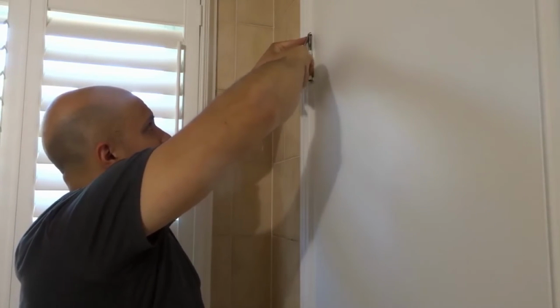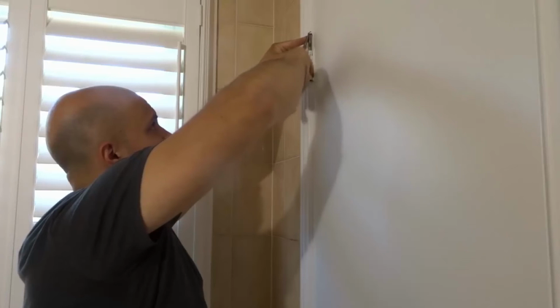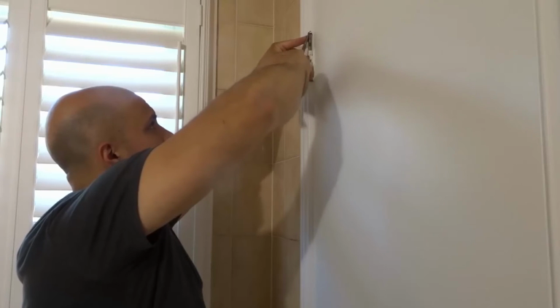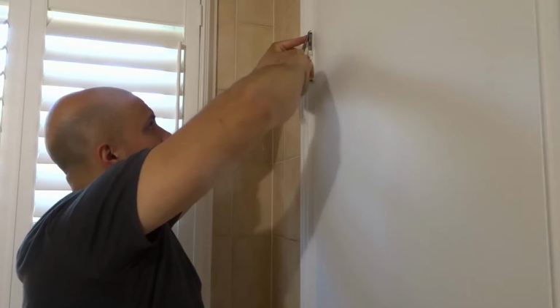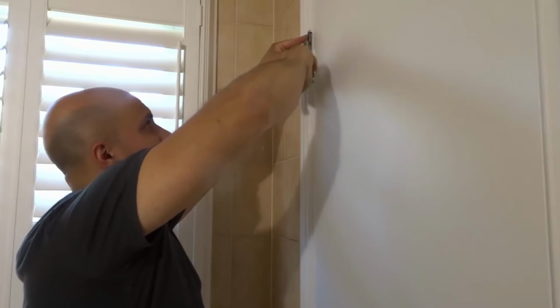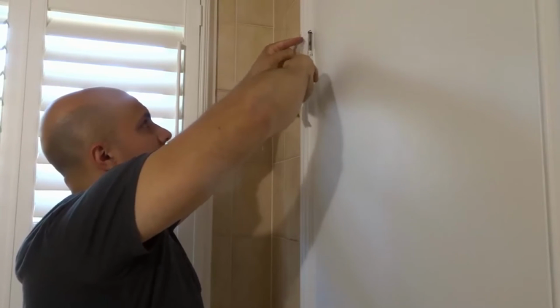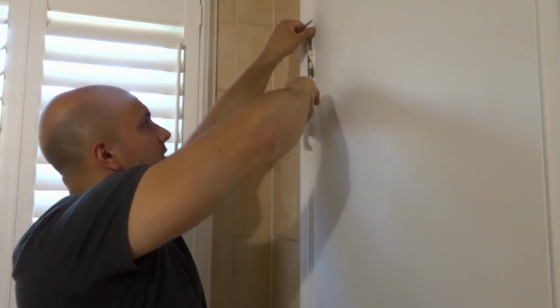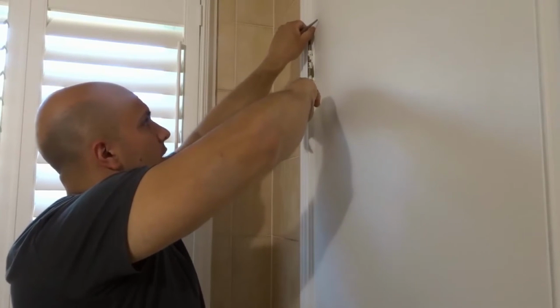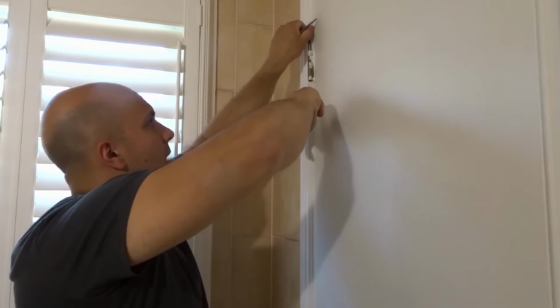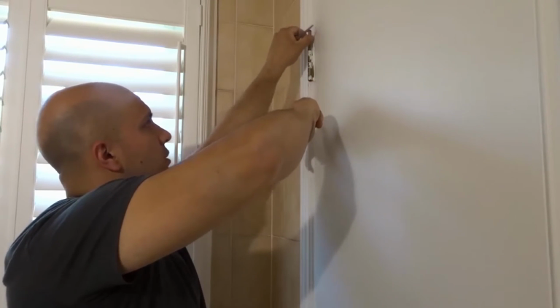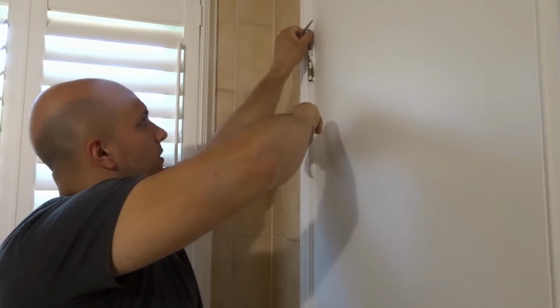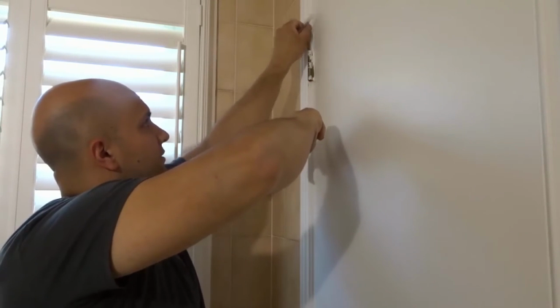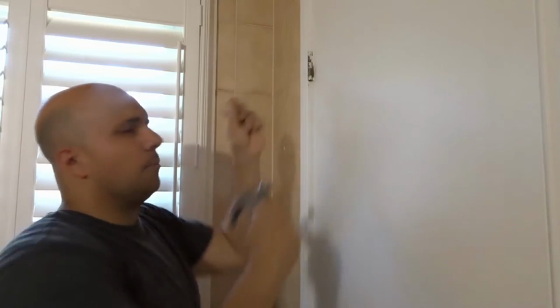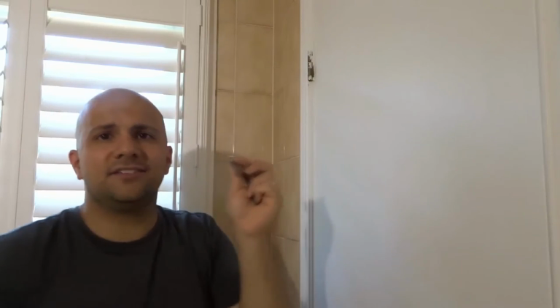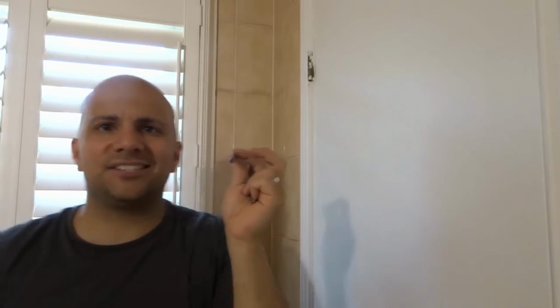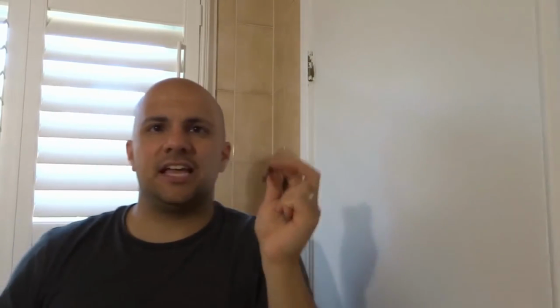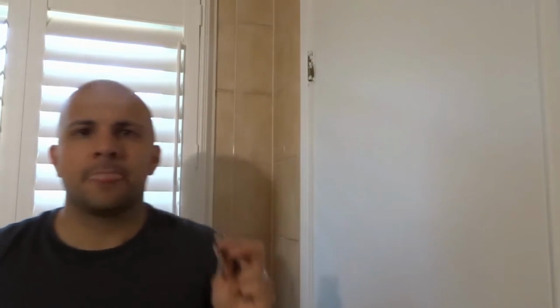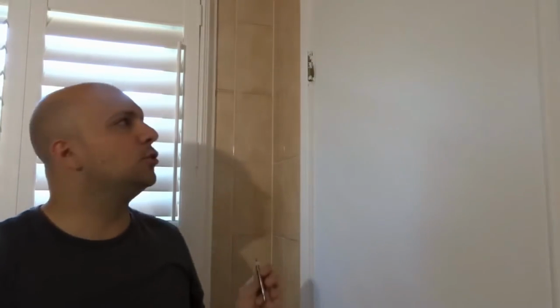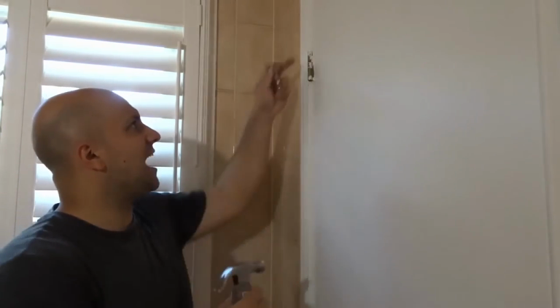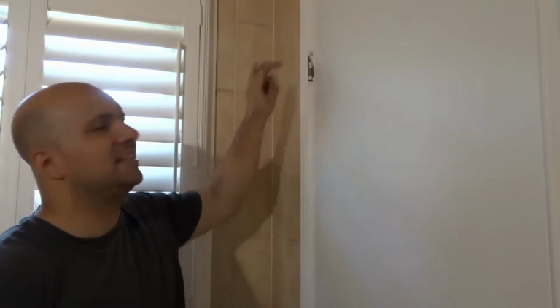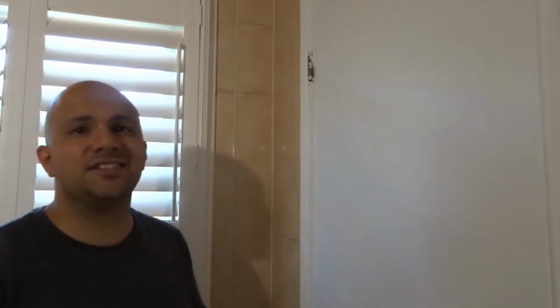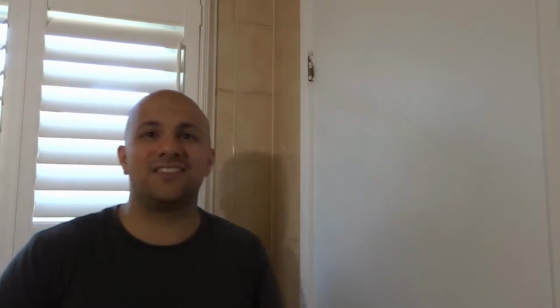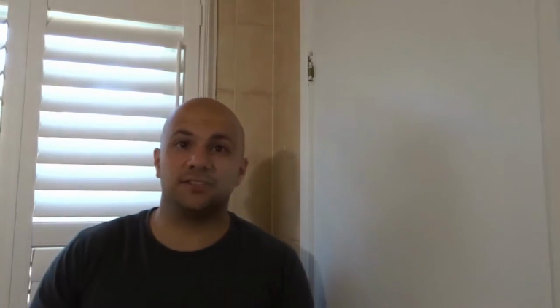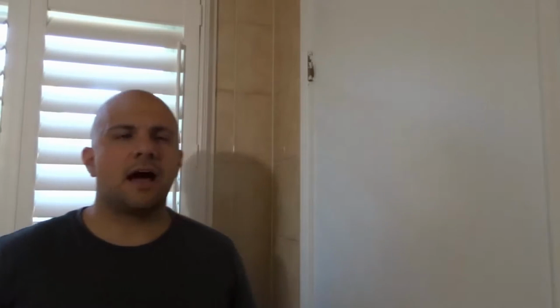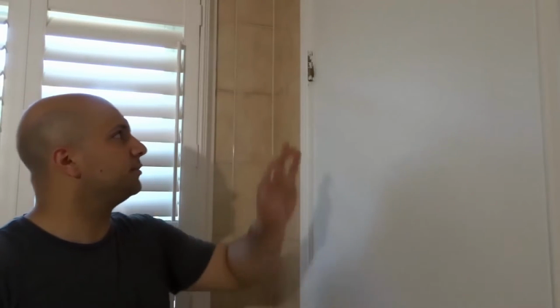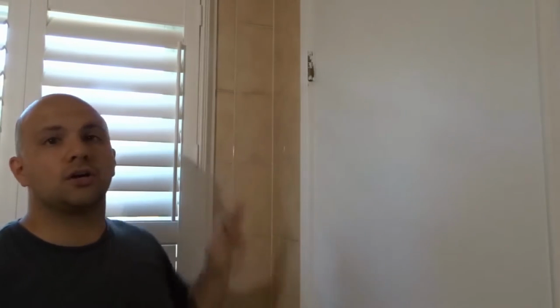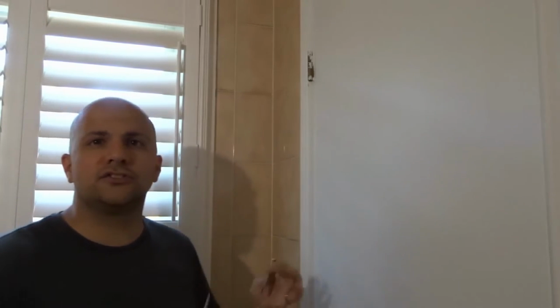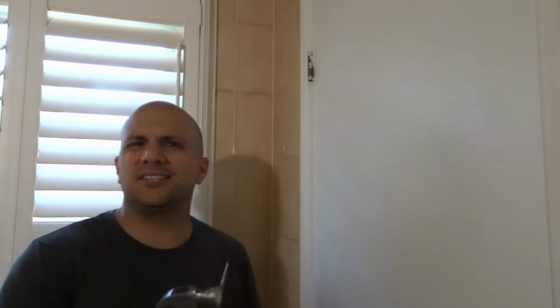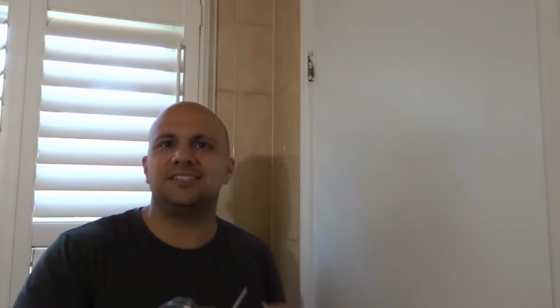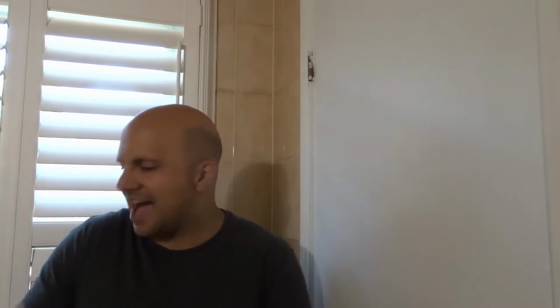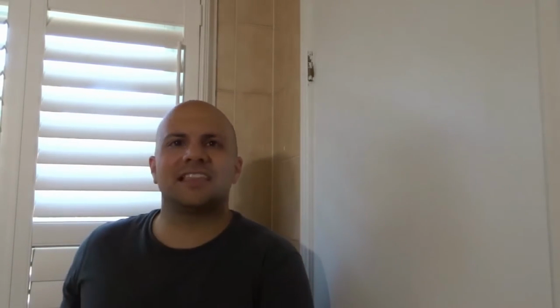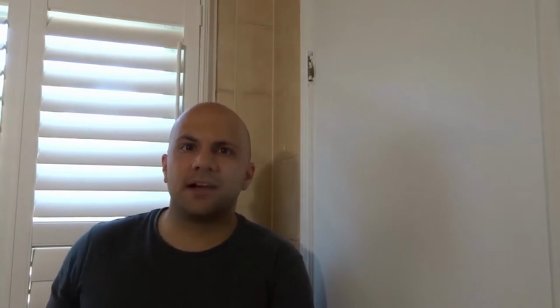This is going to accomplish two things: number one, it gives us access to the hinge pin; number two, it gives us access to the insides of the hinges. I'm doing this with the door closed just because it's easy and I have everything that I need right here.